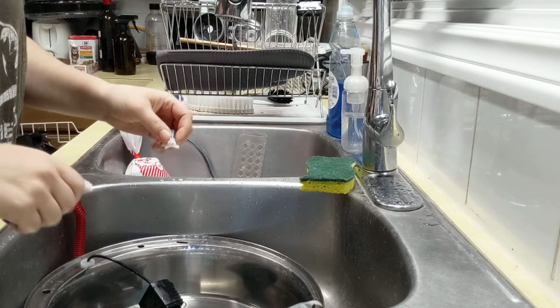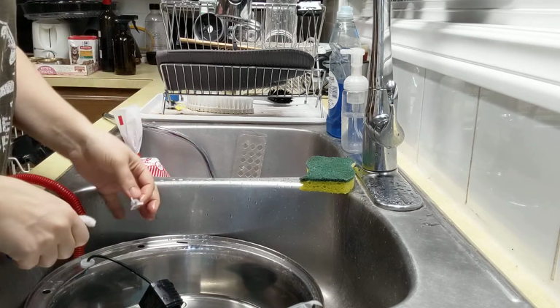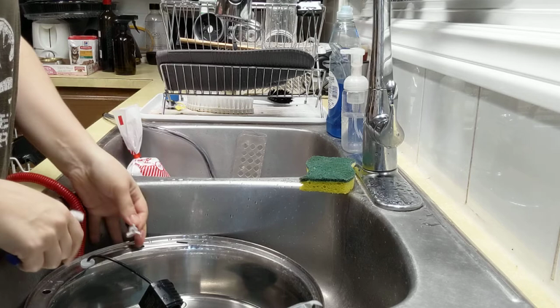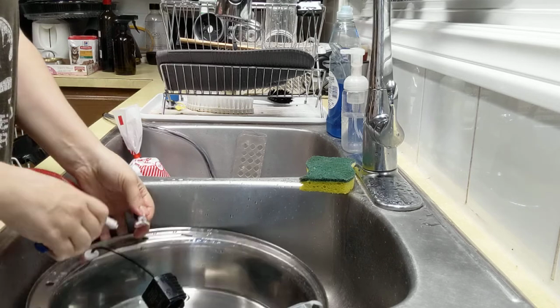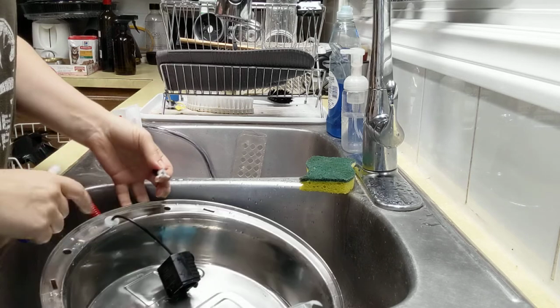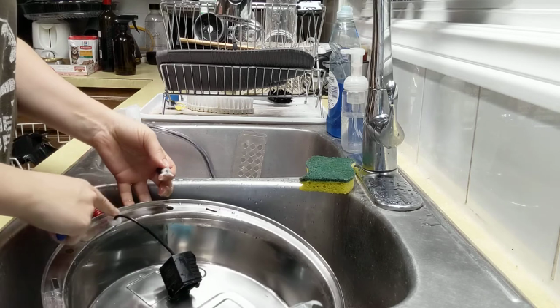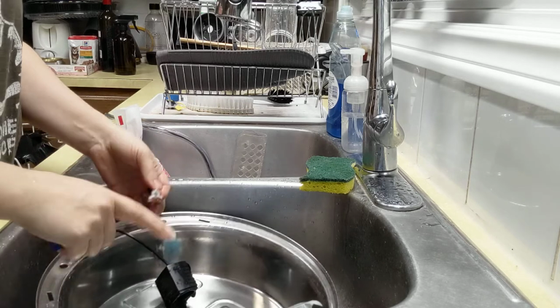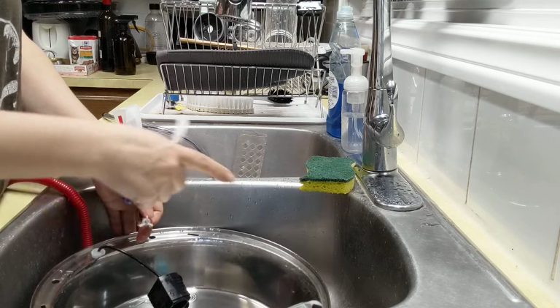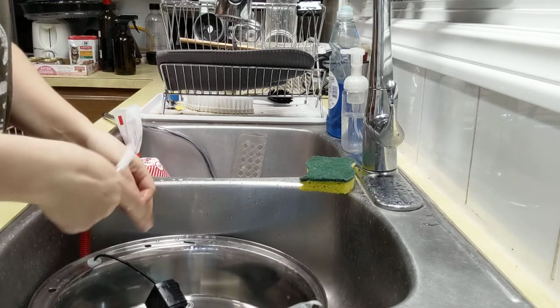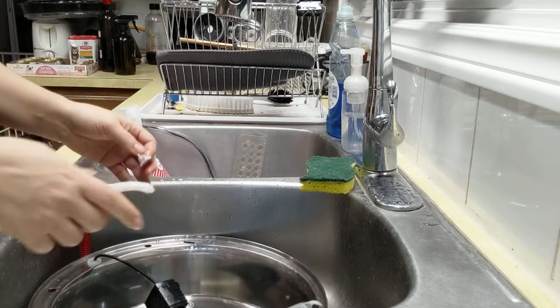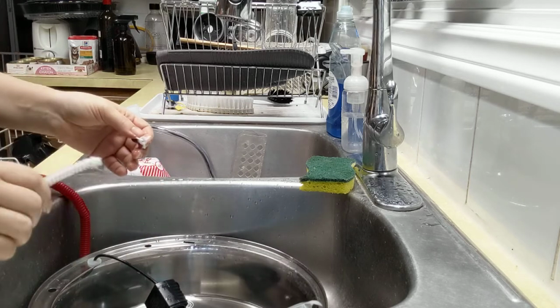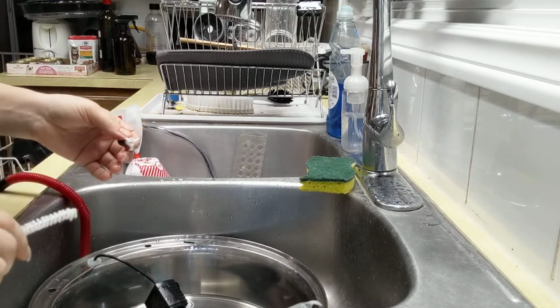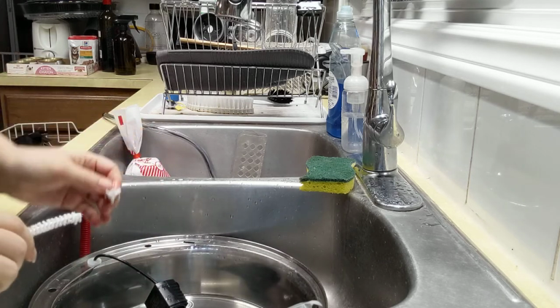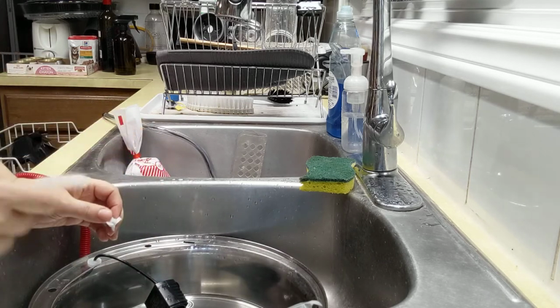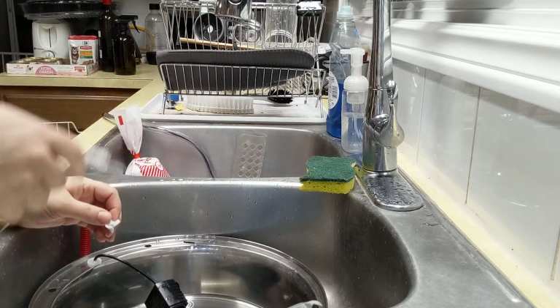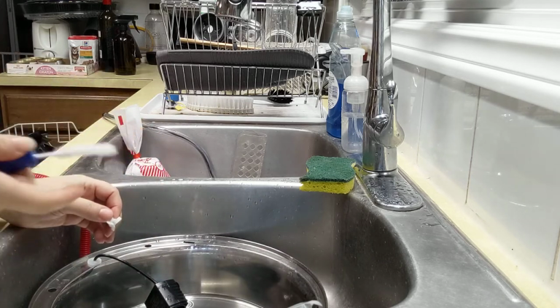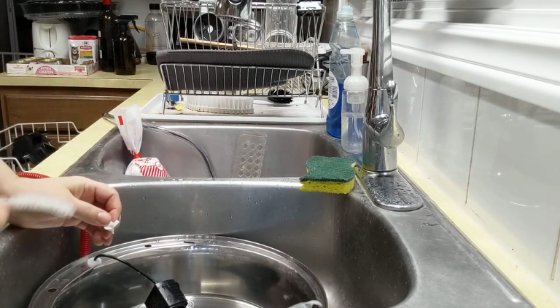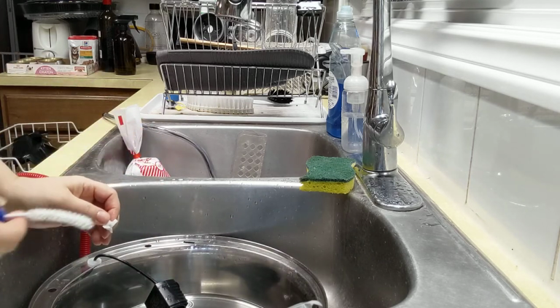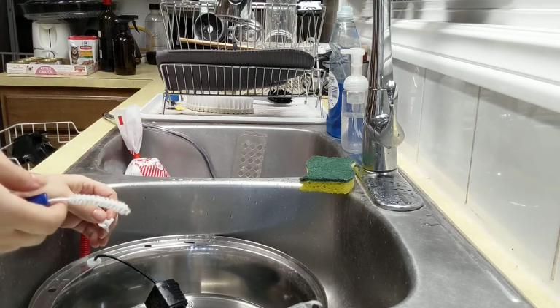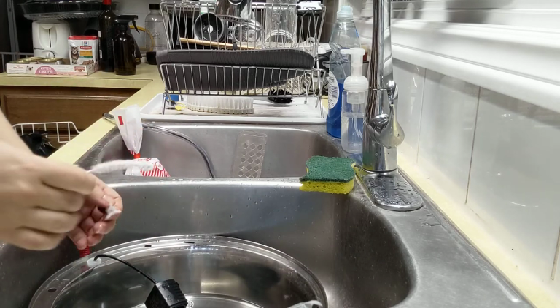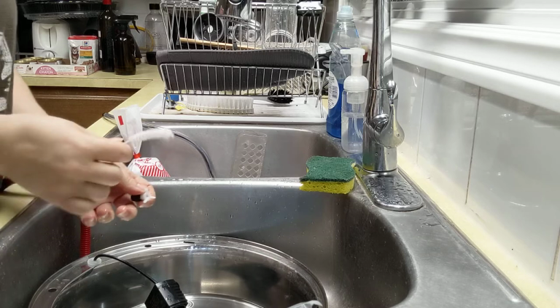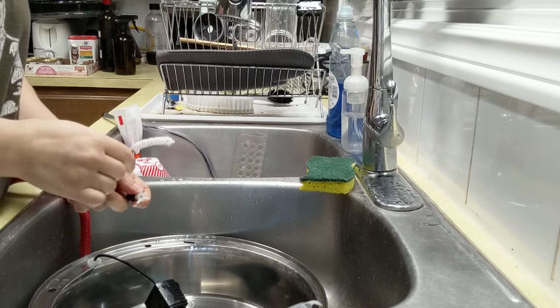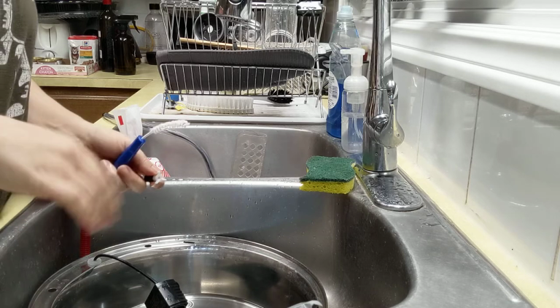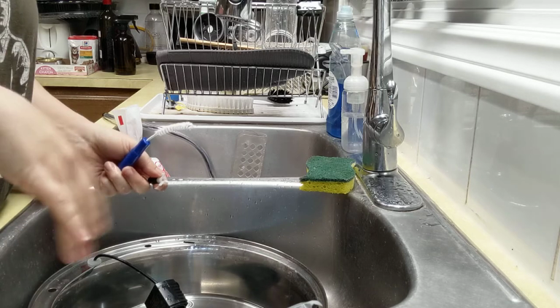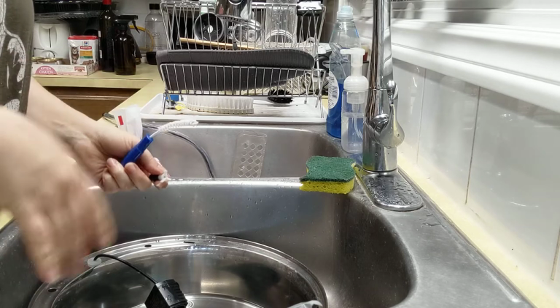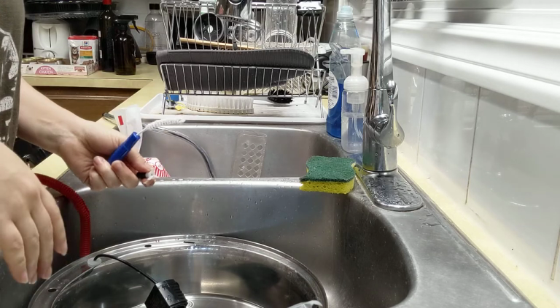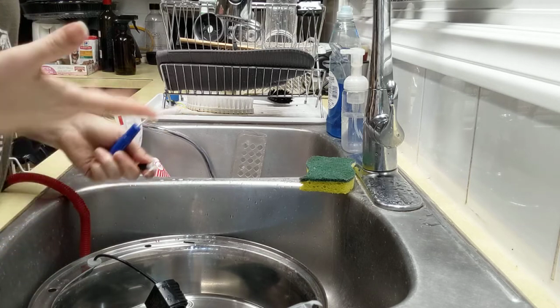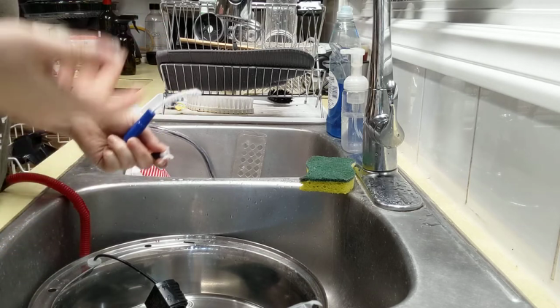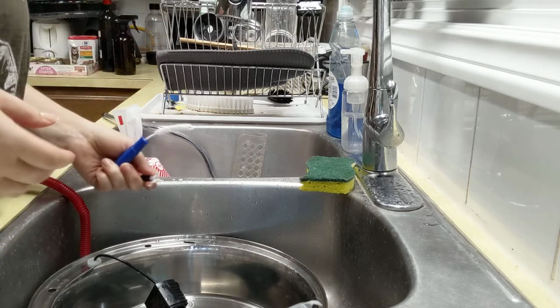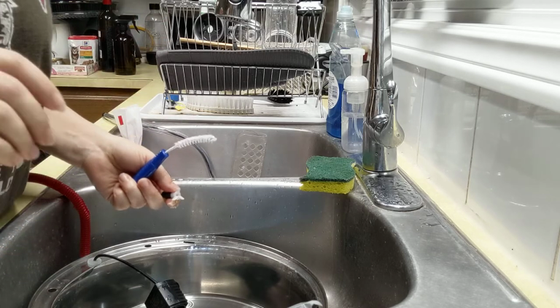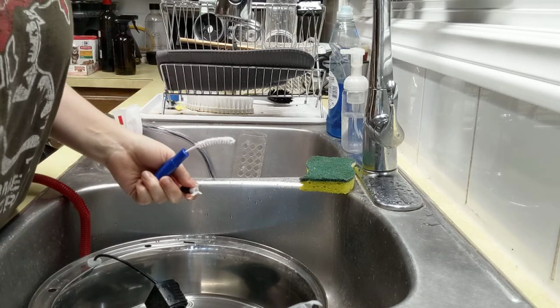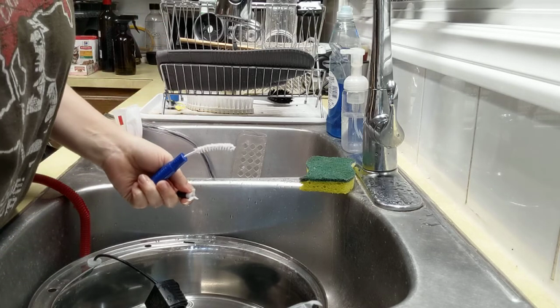And then once I brush this up, put that pan in the dishwasher or I can wash it by hand. And then reverse it to put it together.